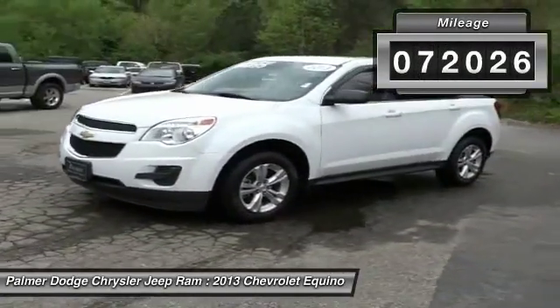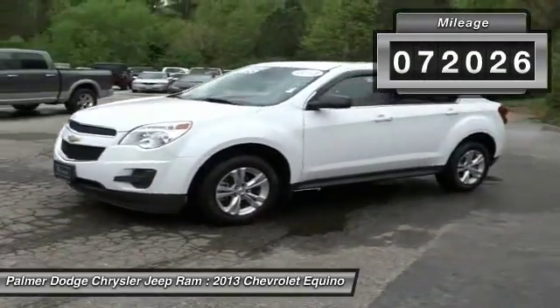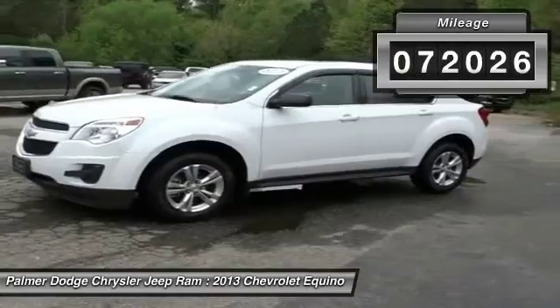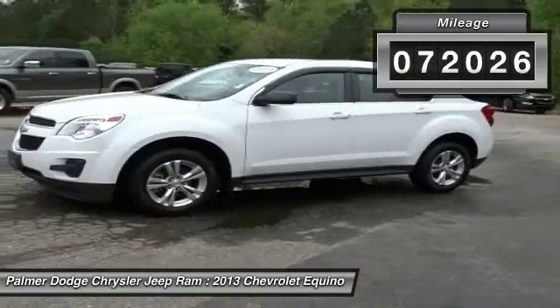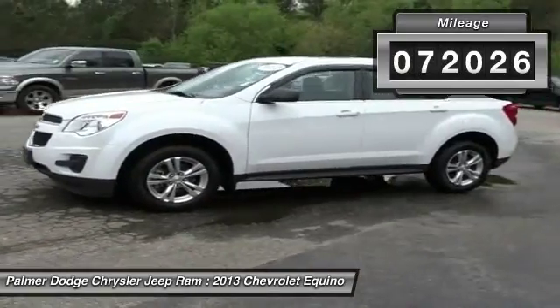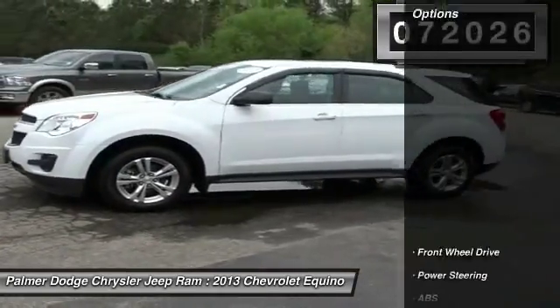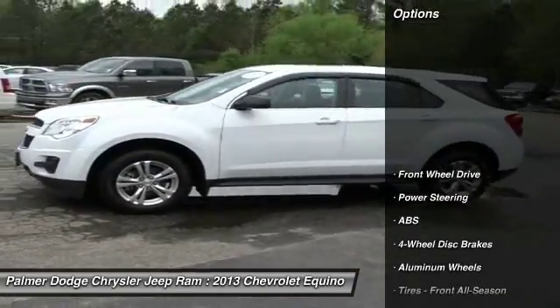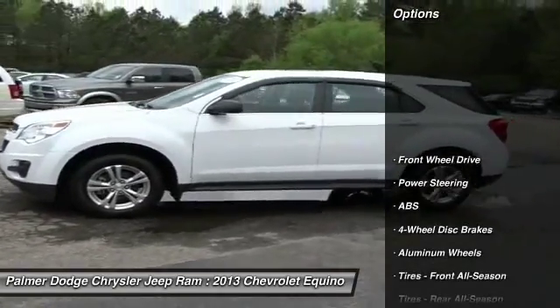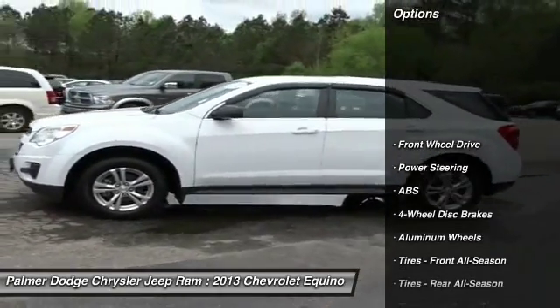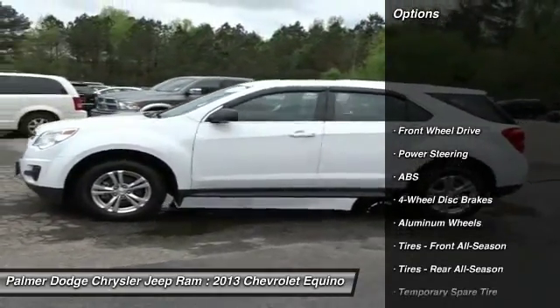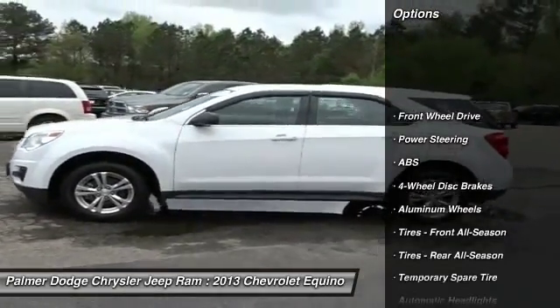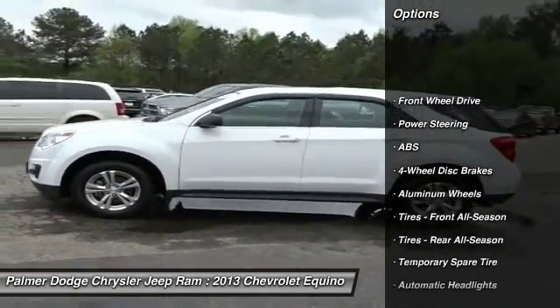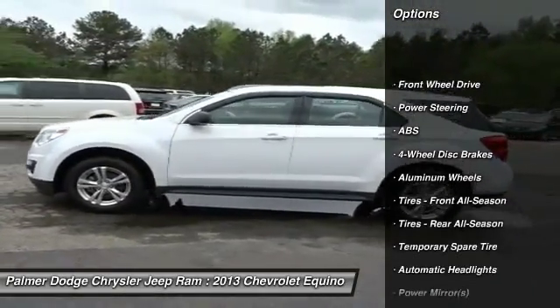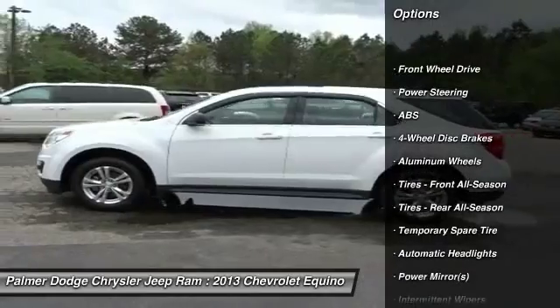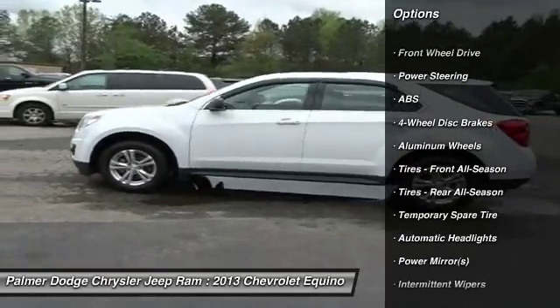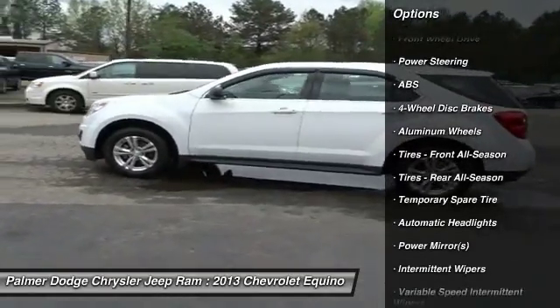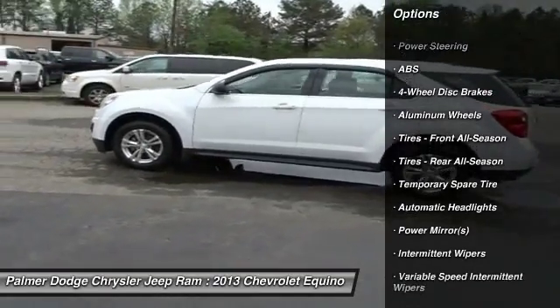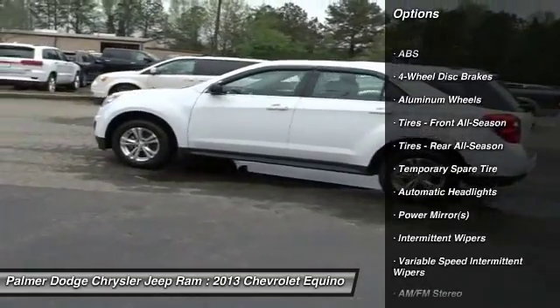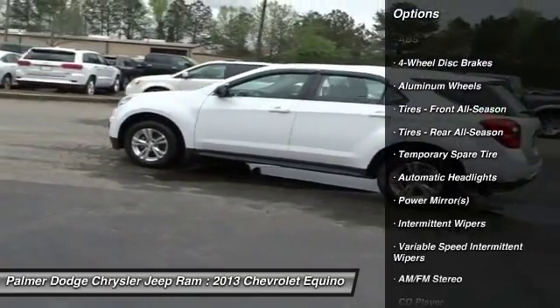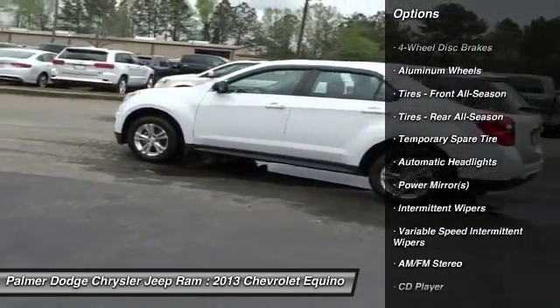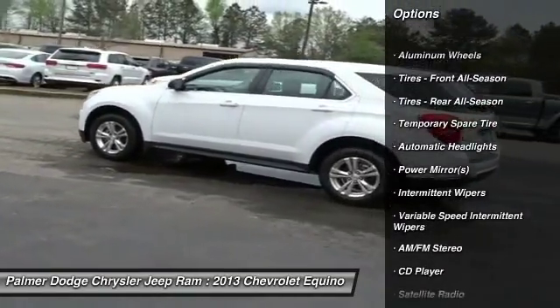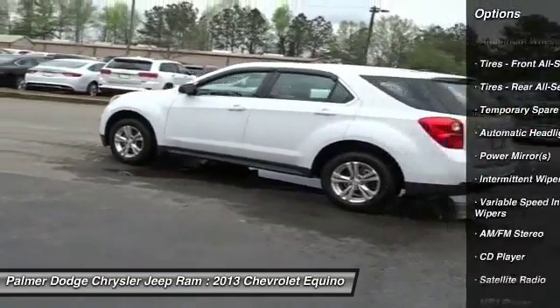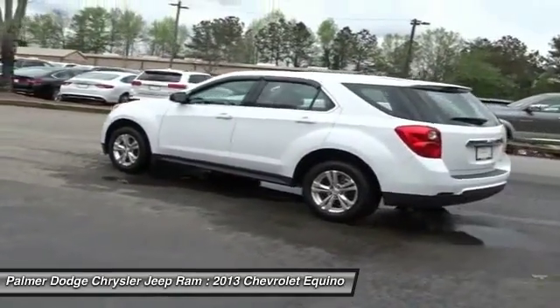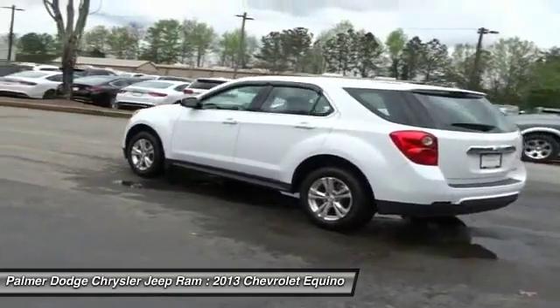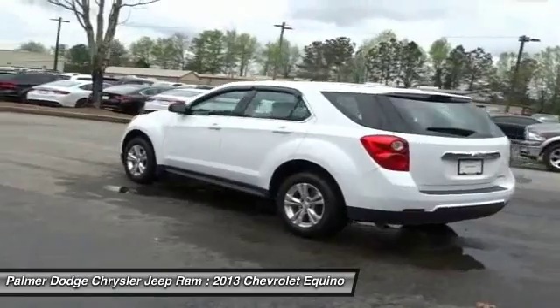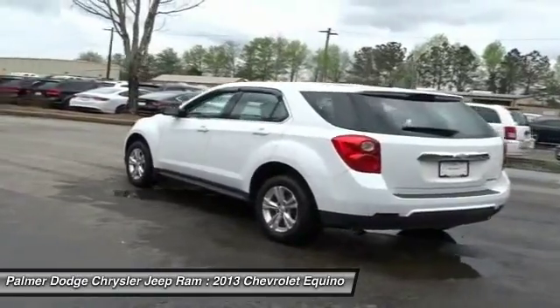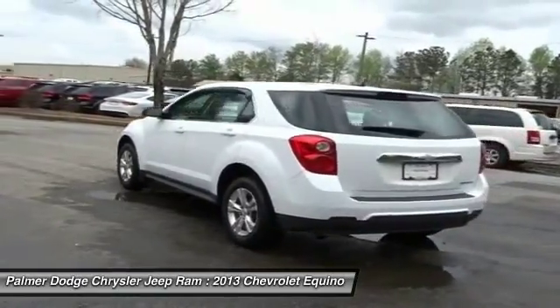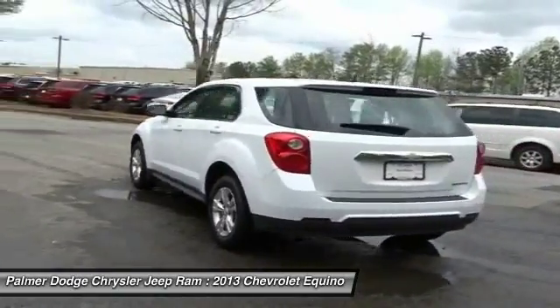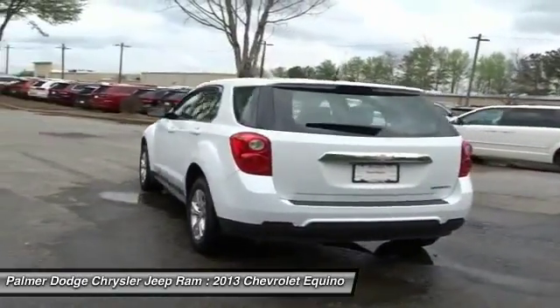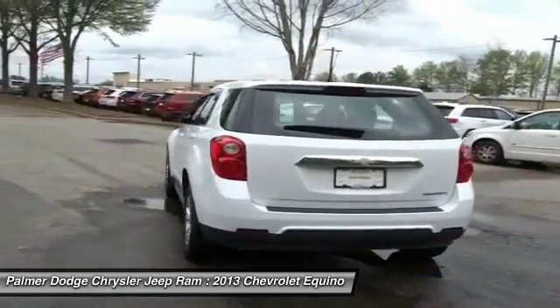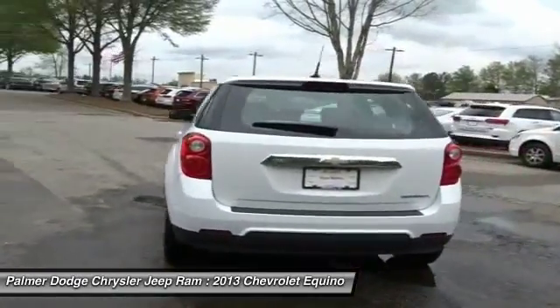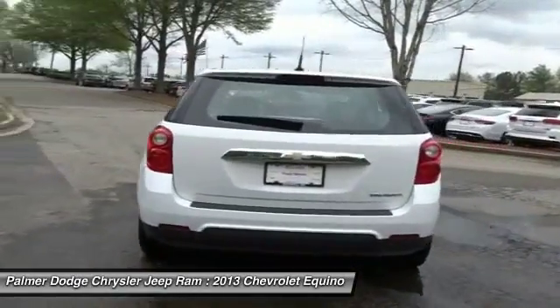Here are some of this vehicle's great options: traction control, keyless entry, anti-lock braking system, steering wheel audio controls, stability control, Bluetooth, power steering, adjustable steering wheel, driver airbag, and aluminum wheels.